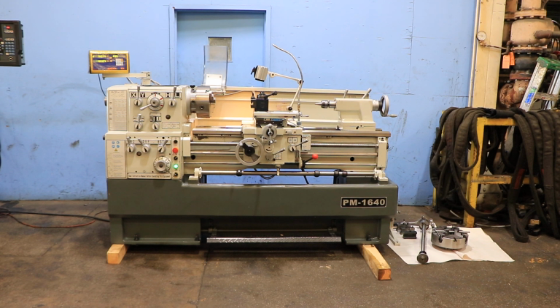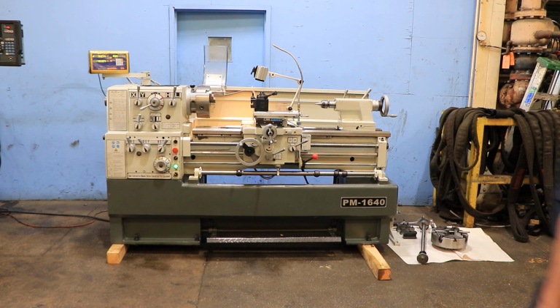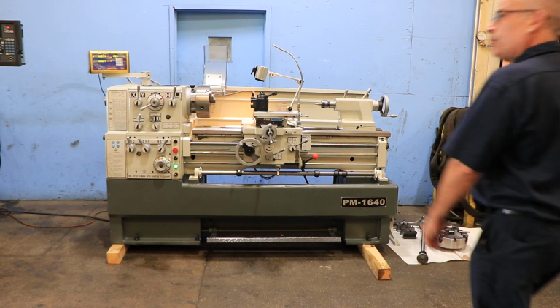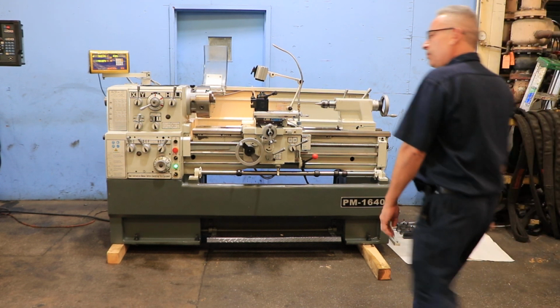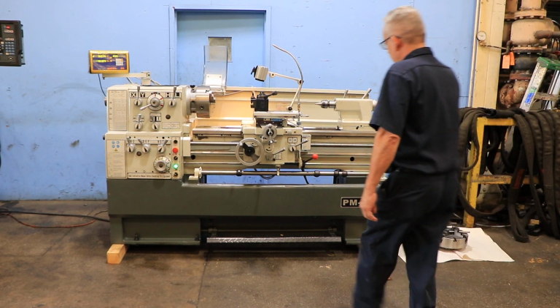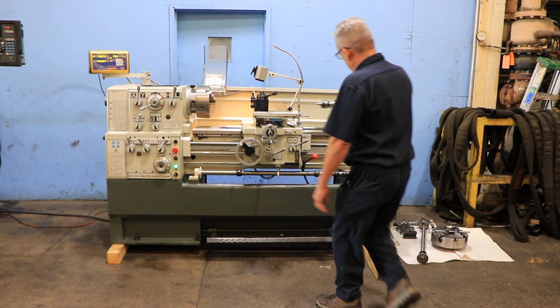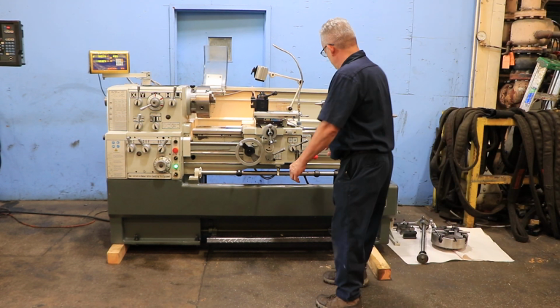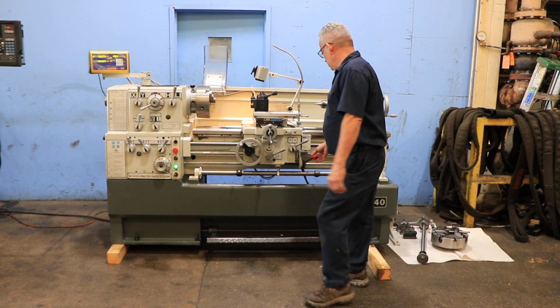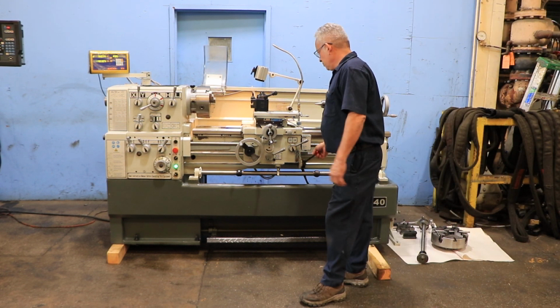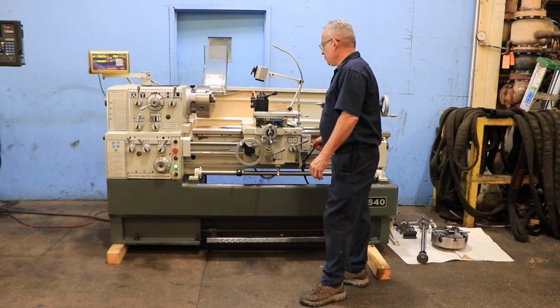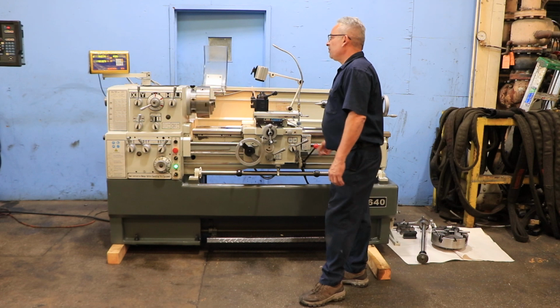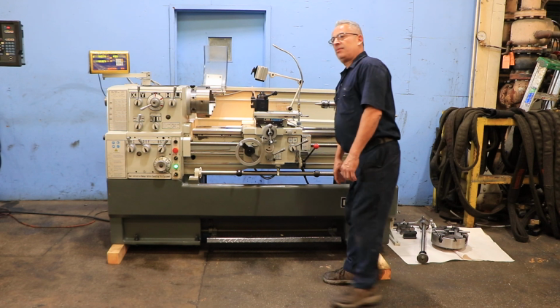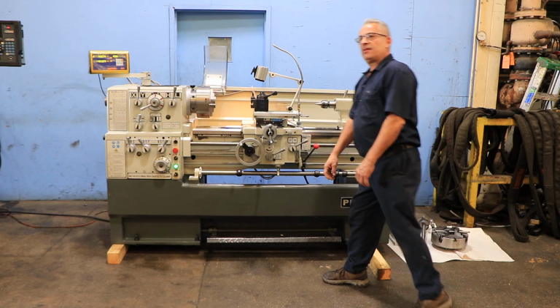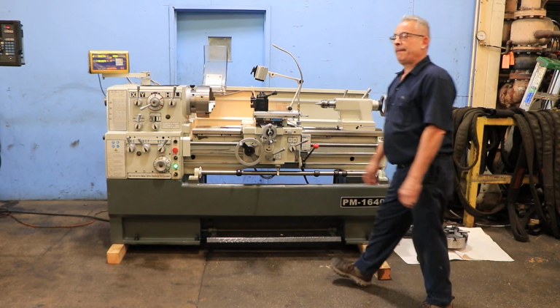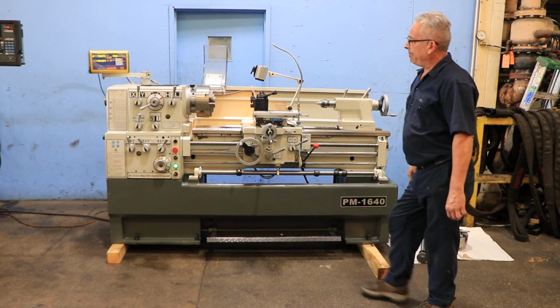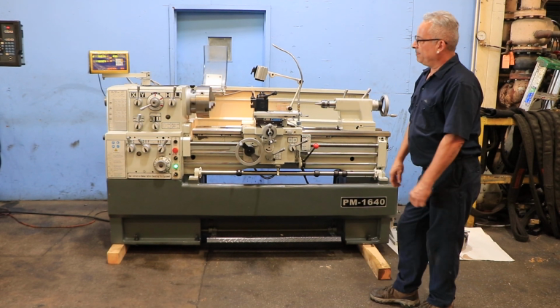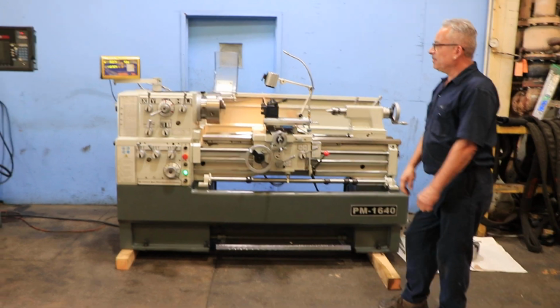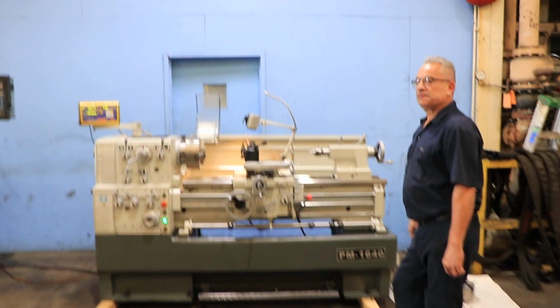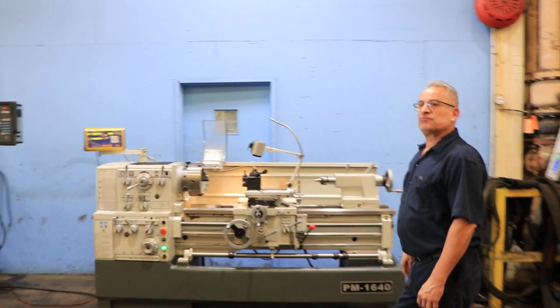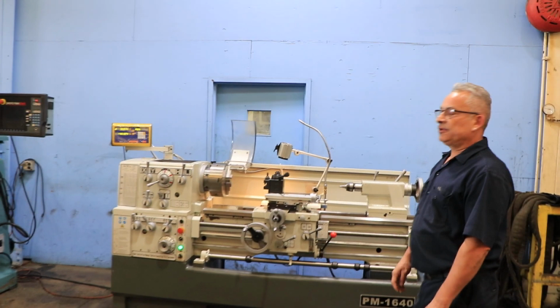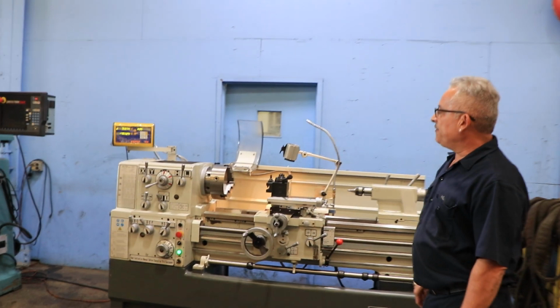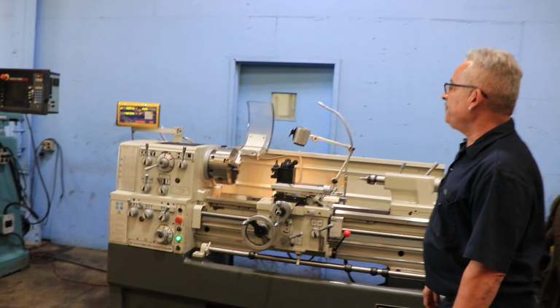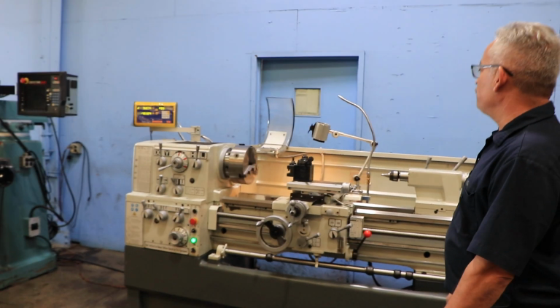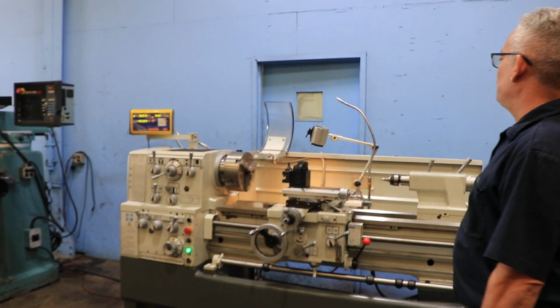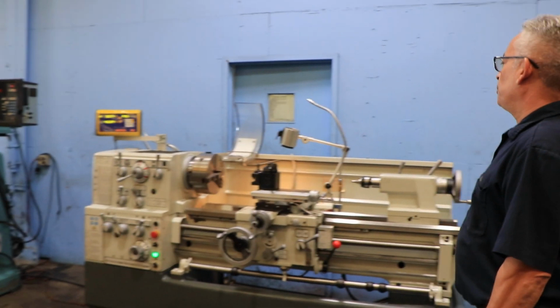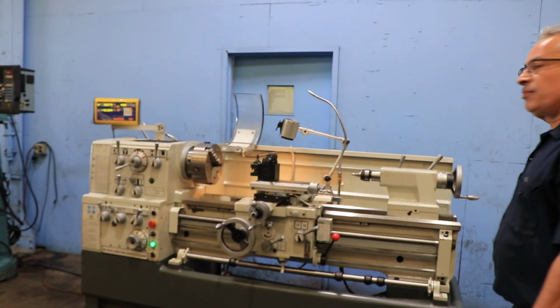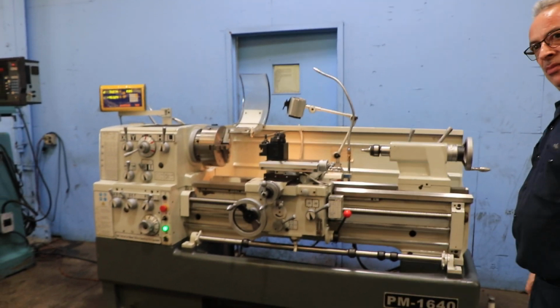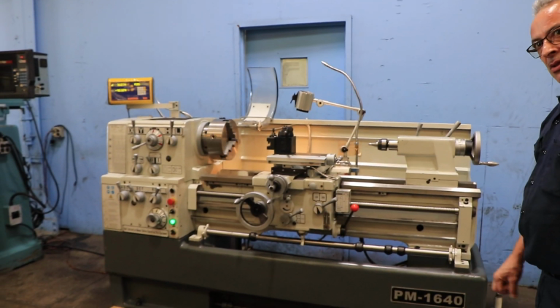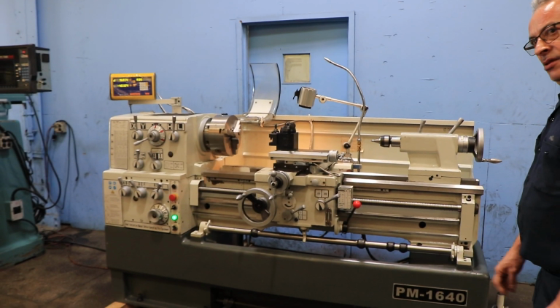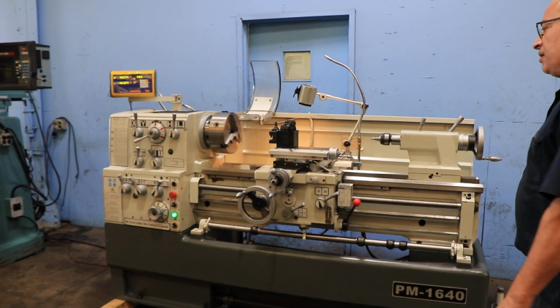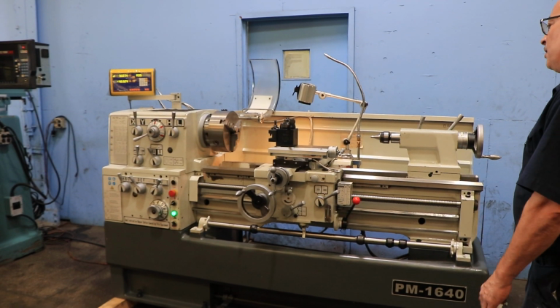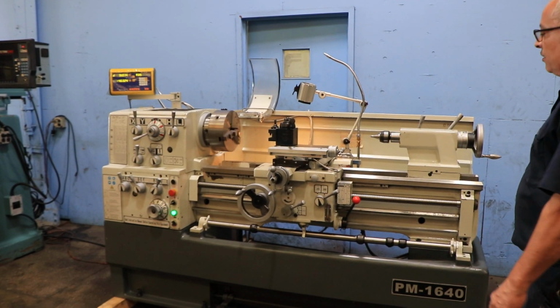Machine has 16 inch swing, 25 inches in the removable gap by 40 inch centers. We're running right now — 25 is the low, goes up to 2000 RPM.